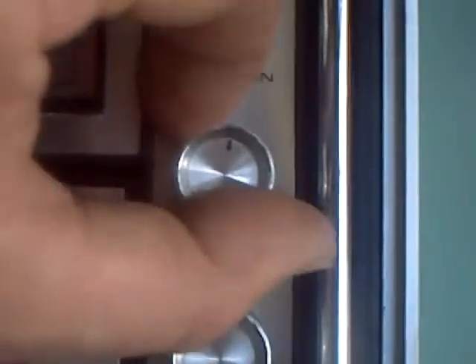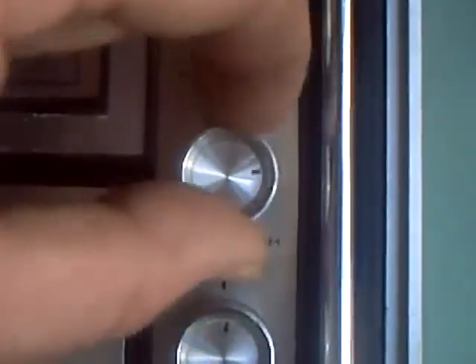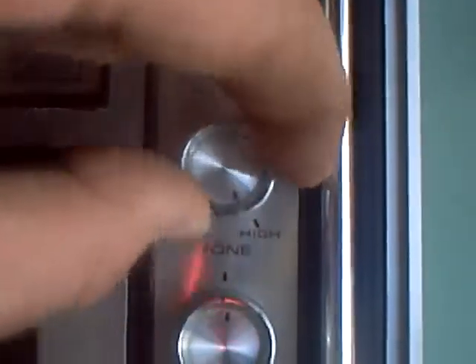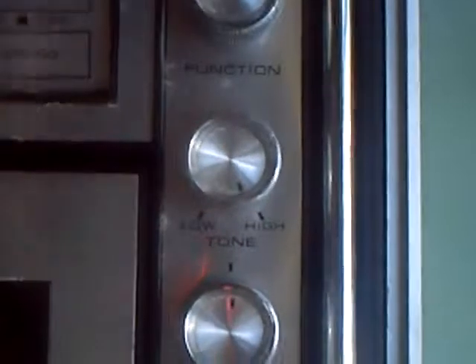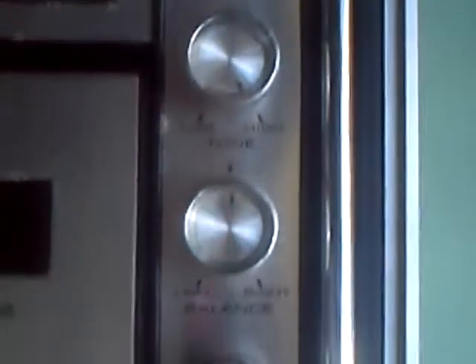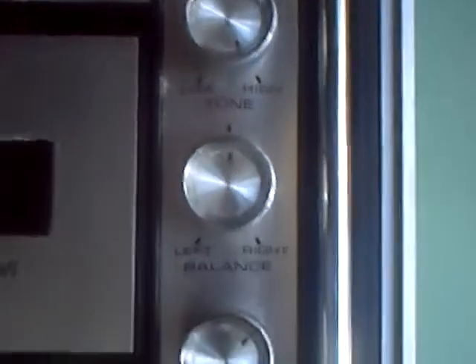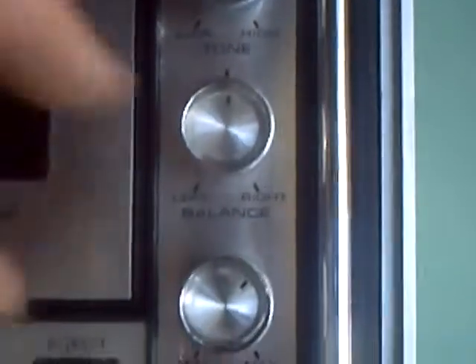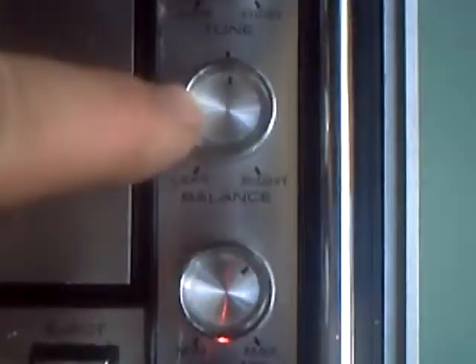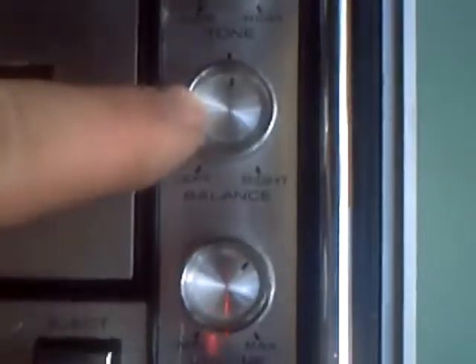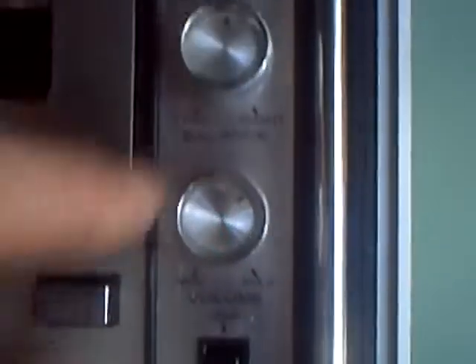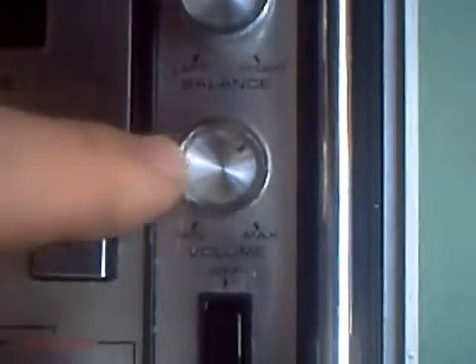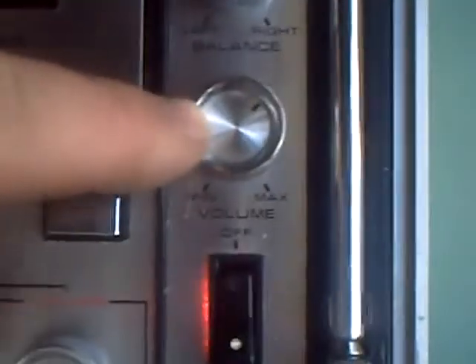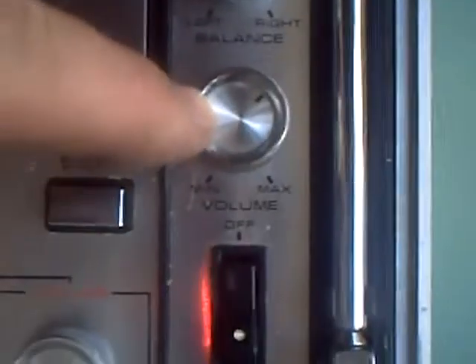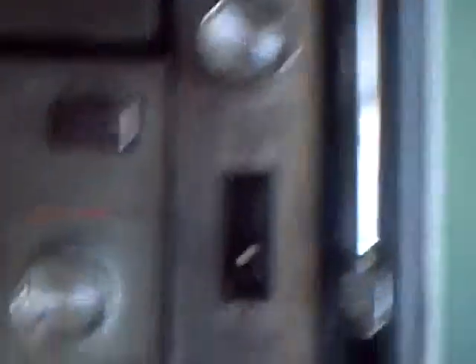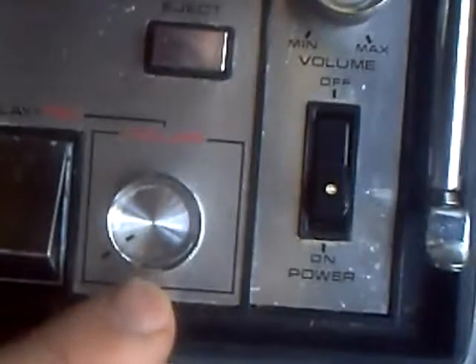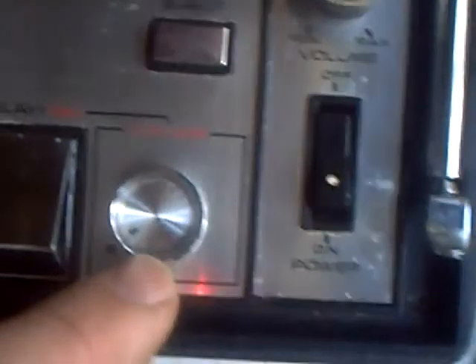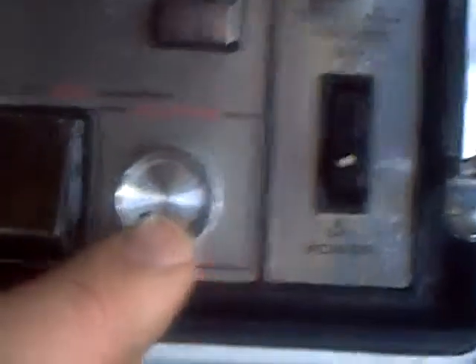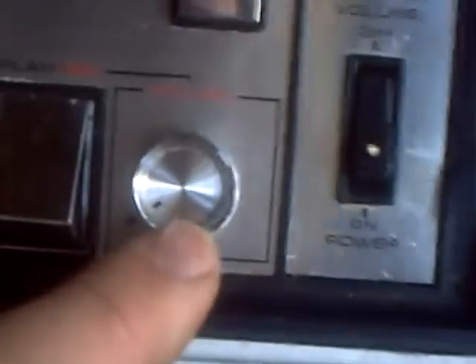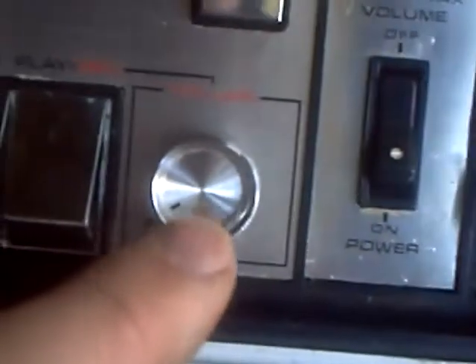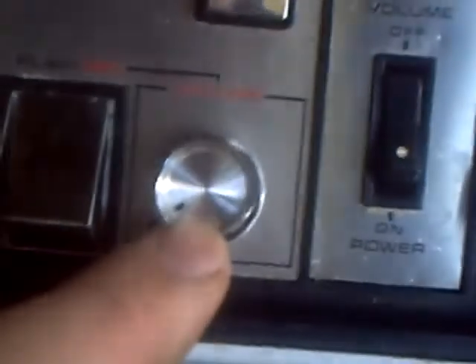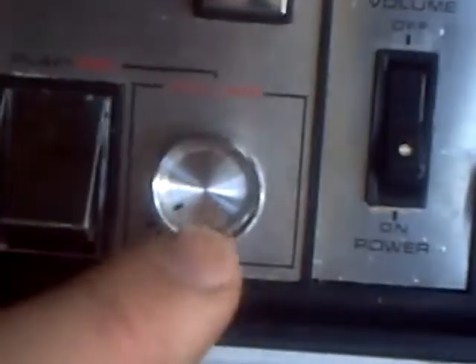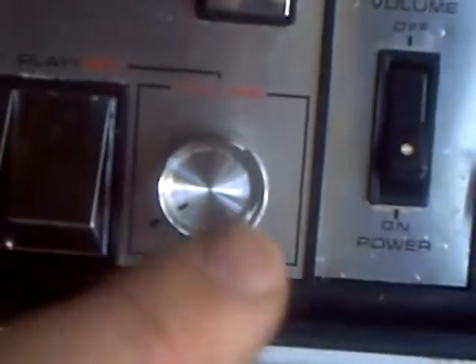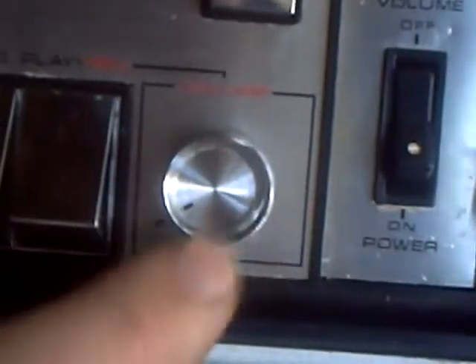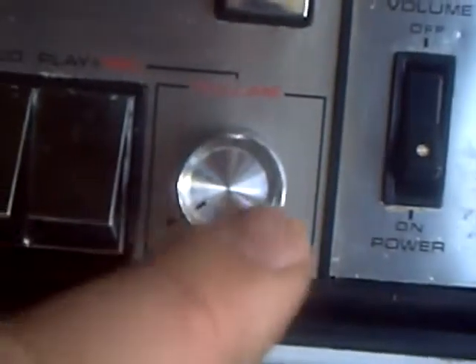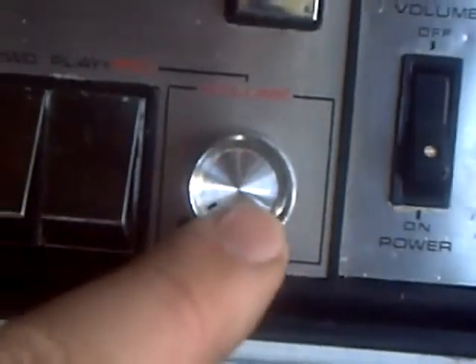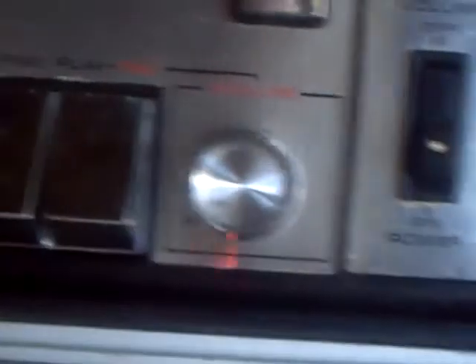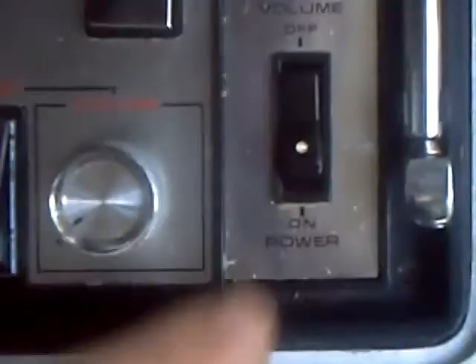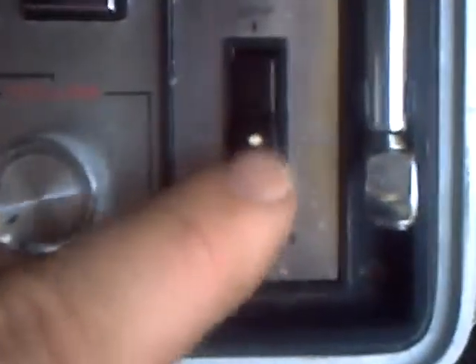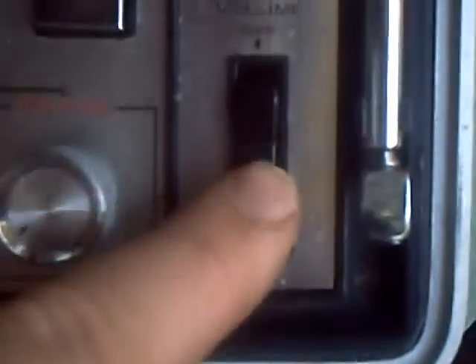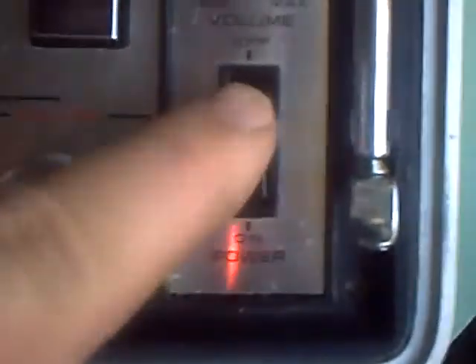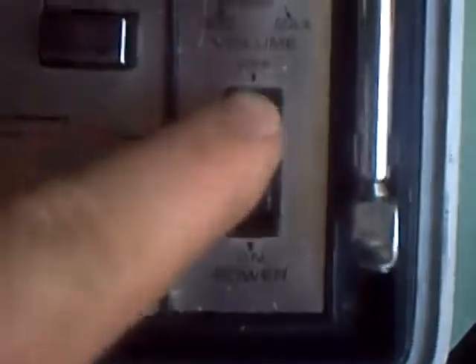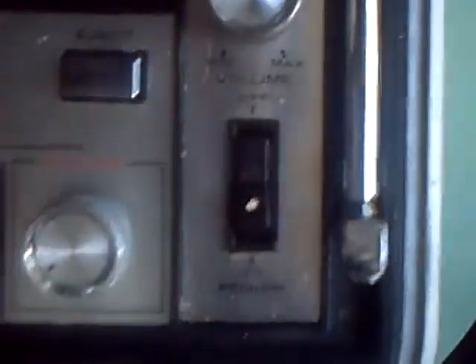There's your function selector for radio, record player, or tape. That is a variable tone control. Left and right balance and volume - and you can tell this is an oldie because down here is a recording volume control. There's your main switch.